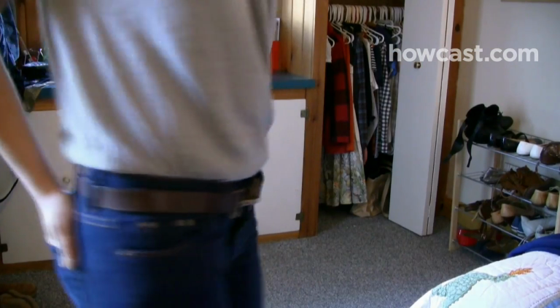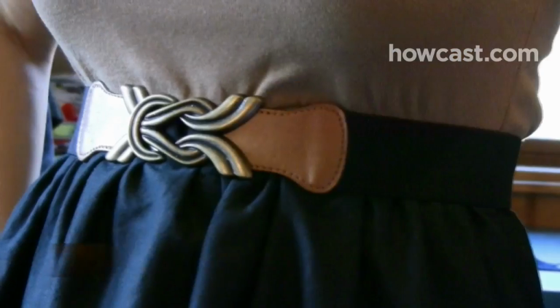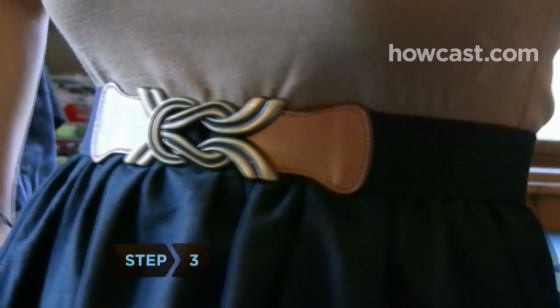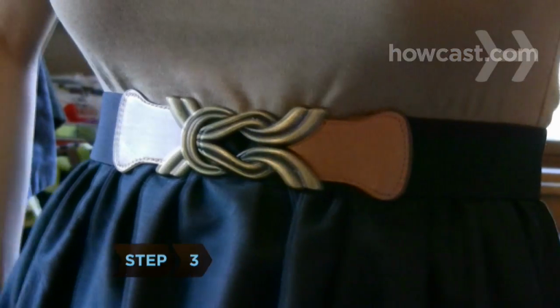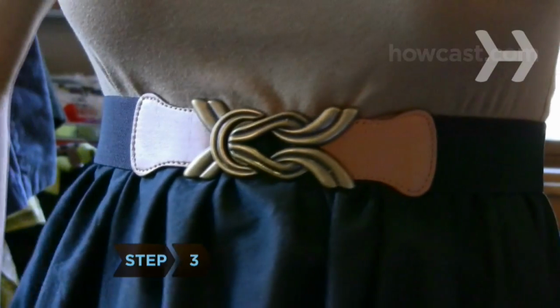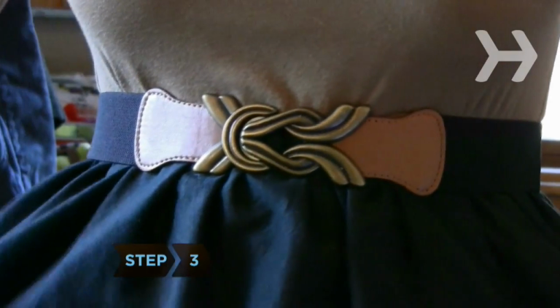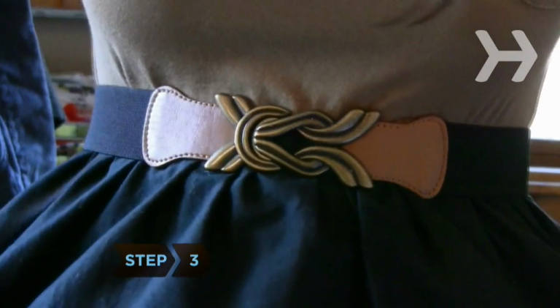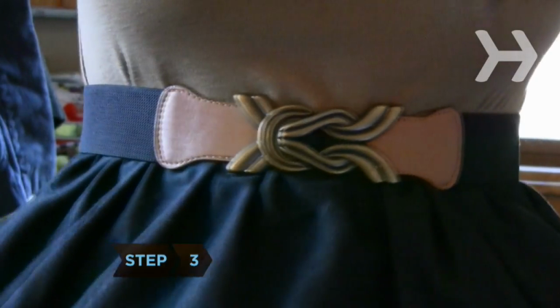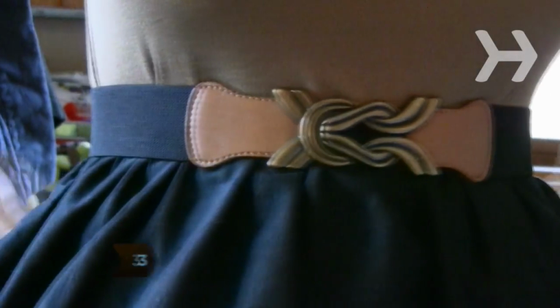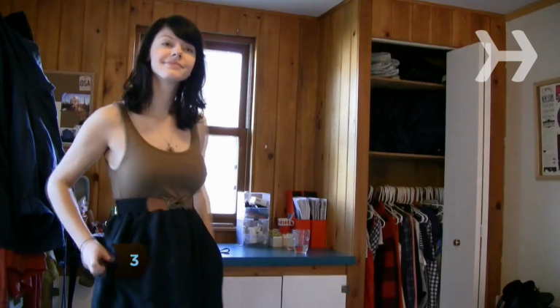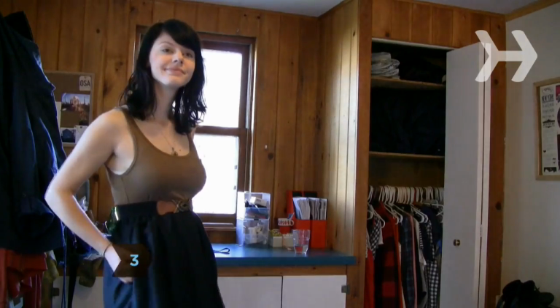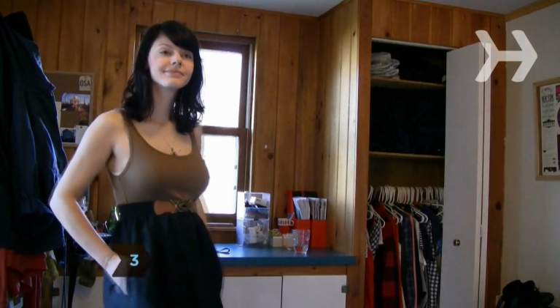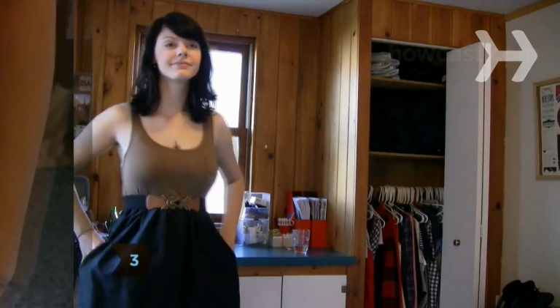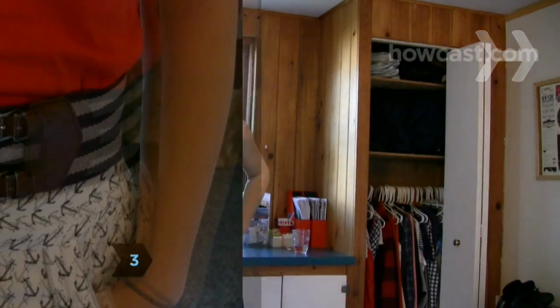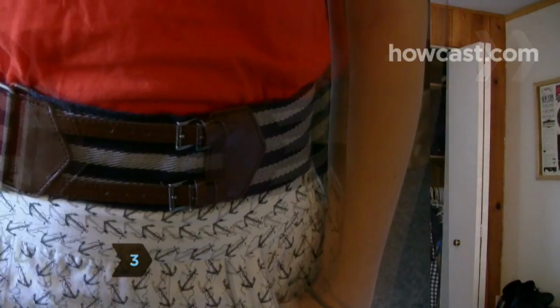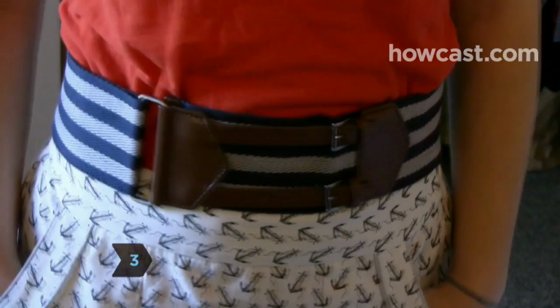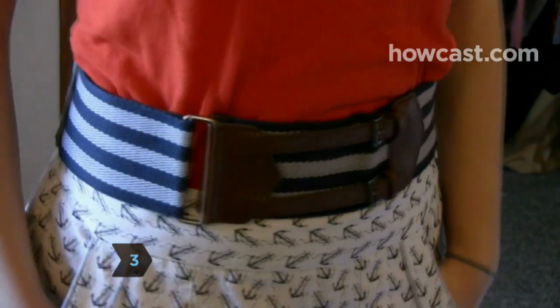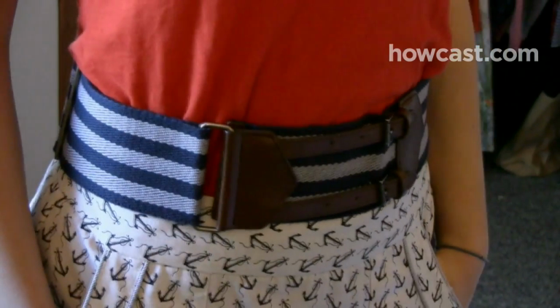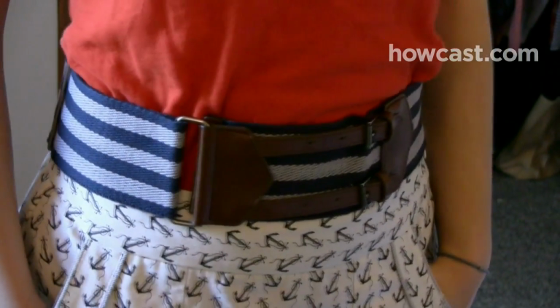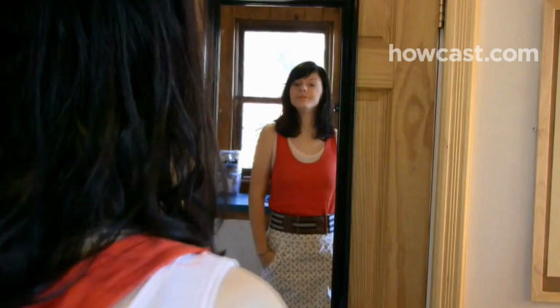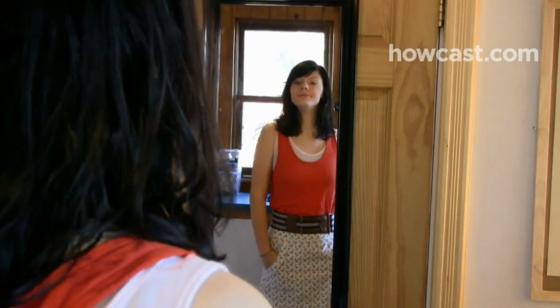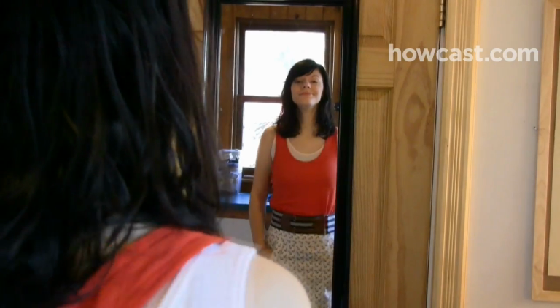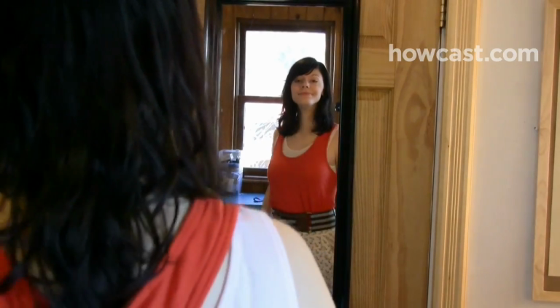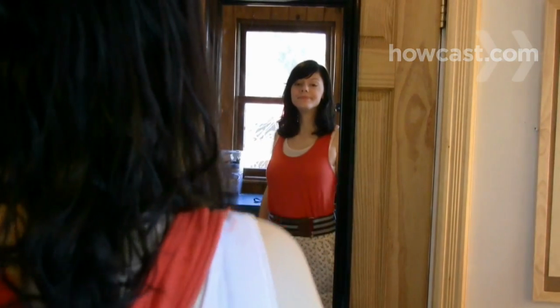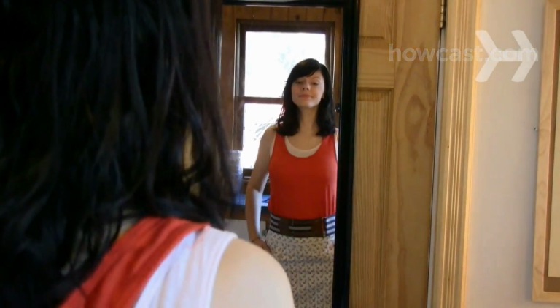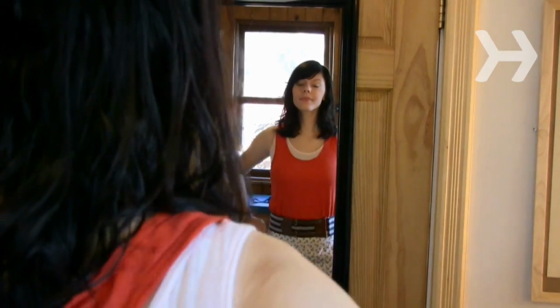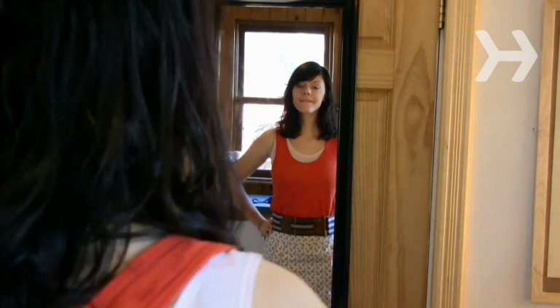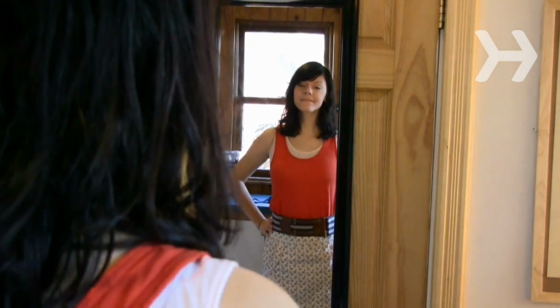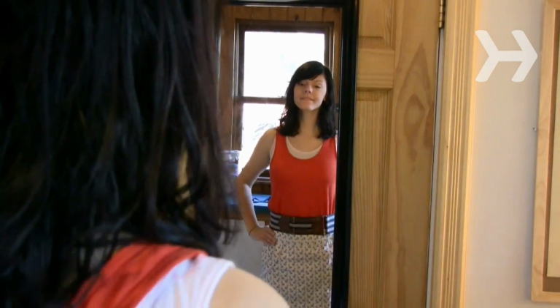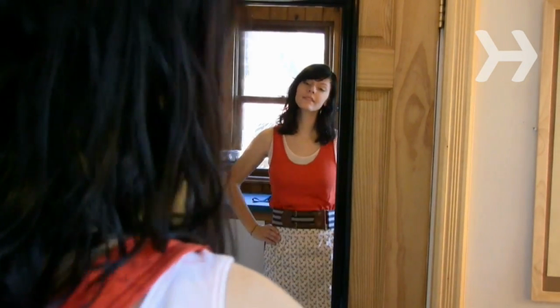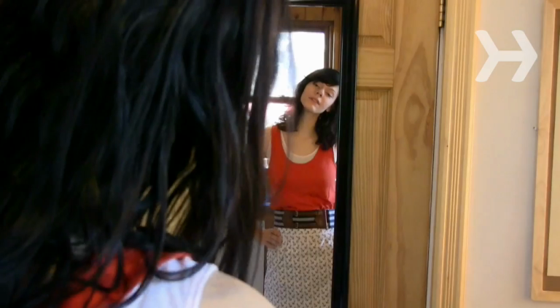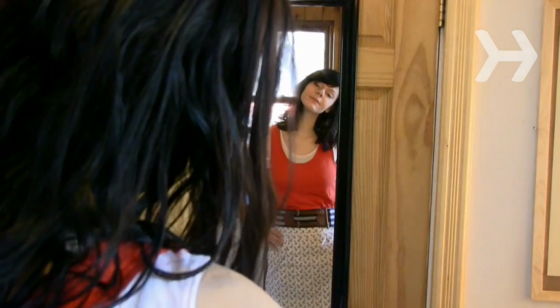Step 3. Select a belt that is the same color as your outfit, or, if you choose a belt for contrast, make sure it complements colors or design elsewhere in the outfit.